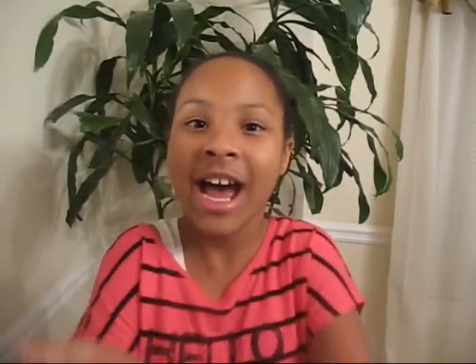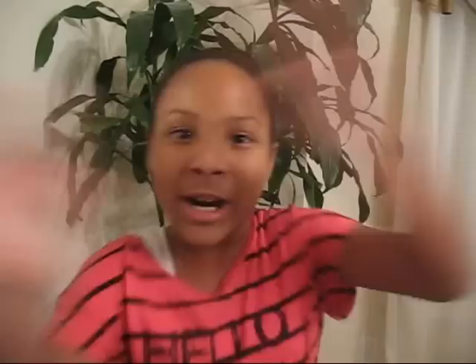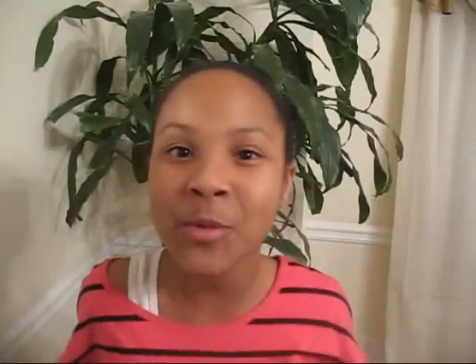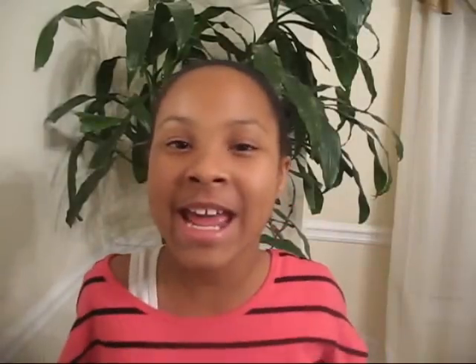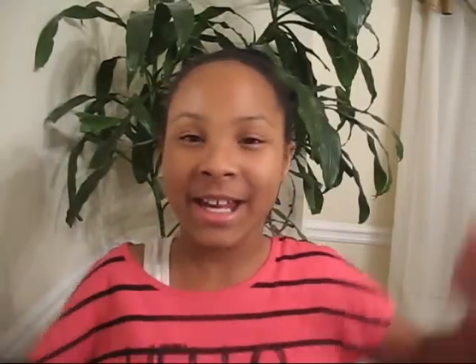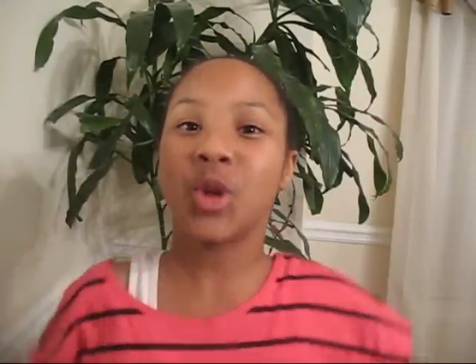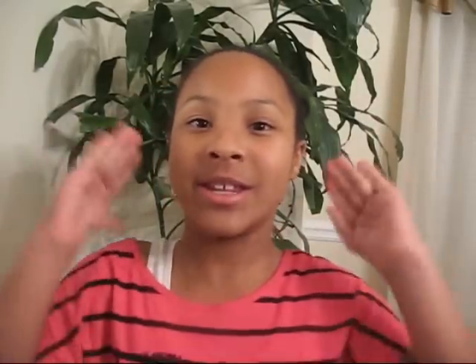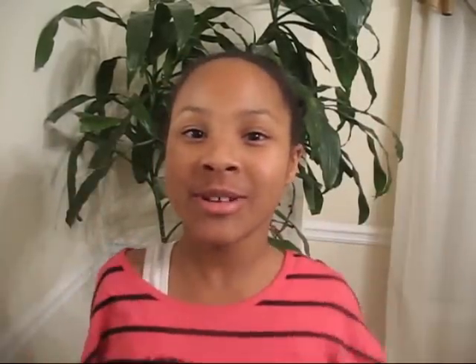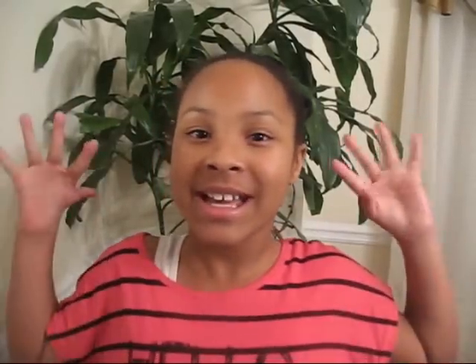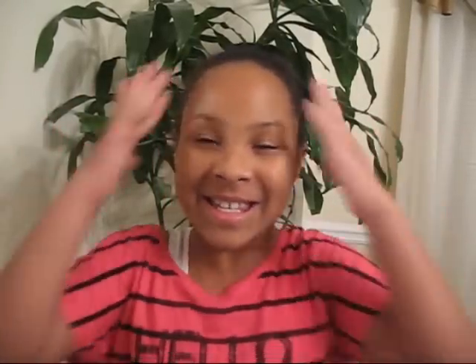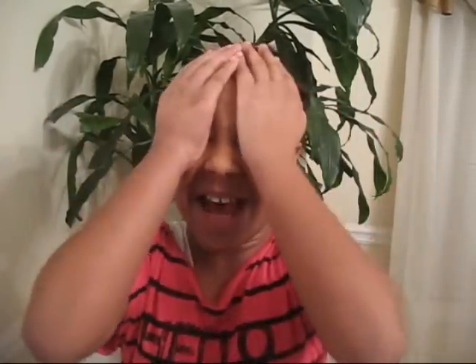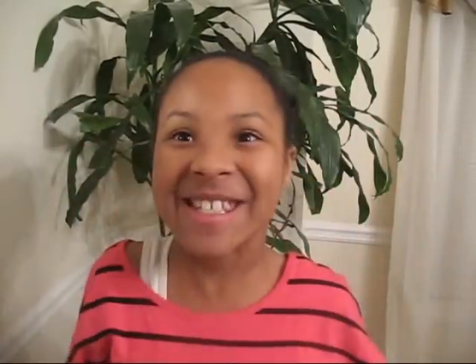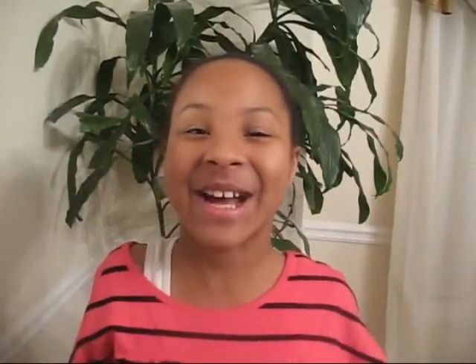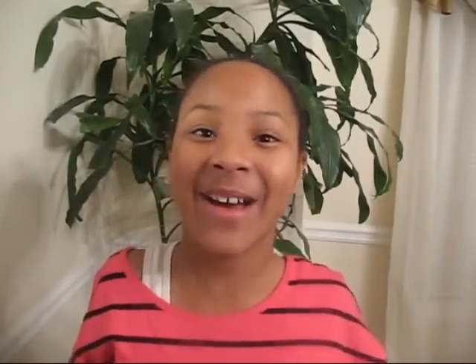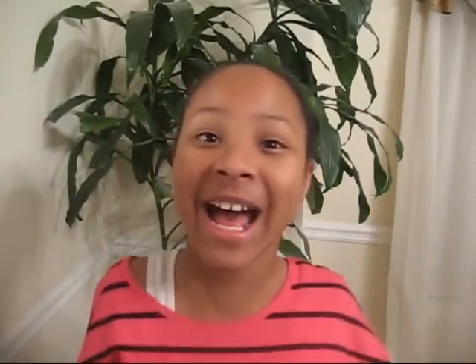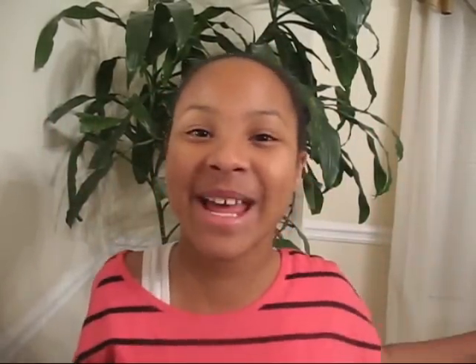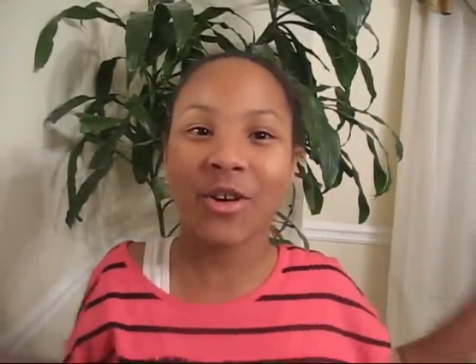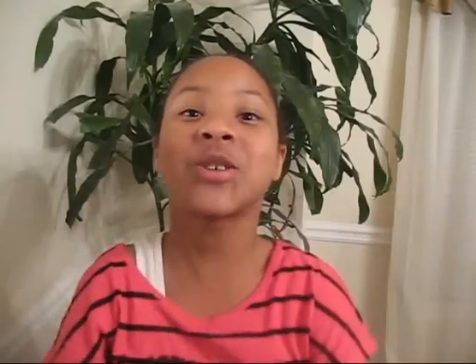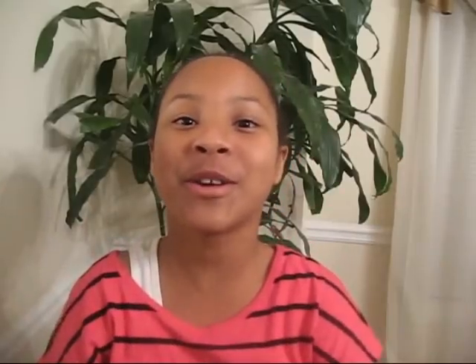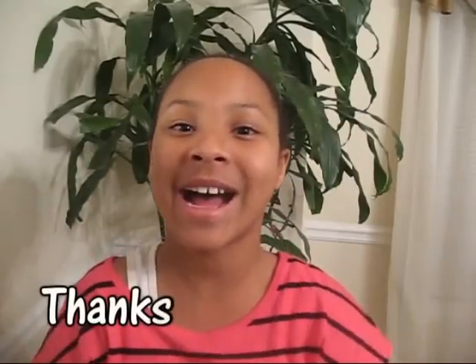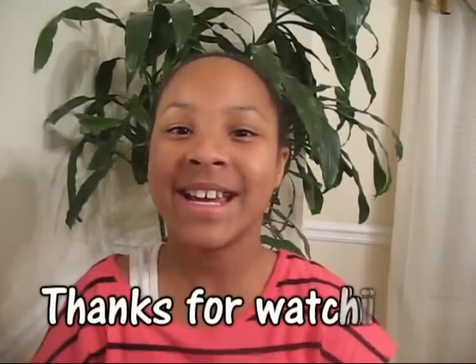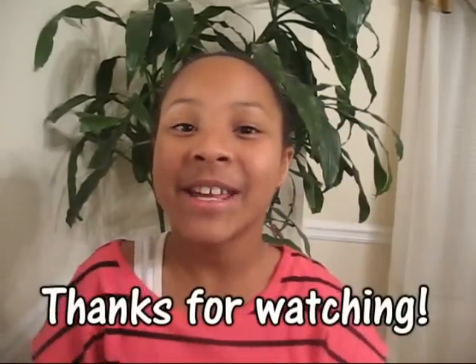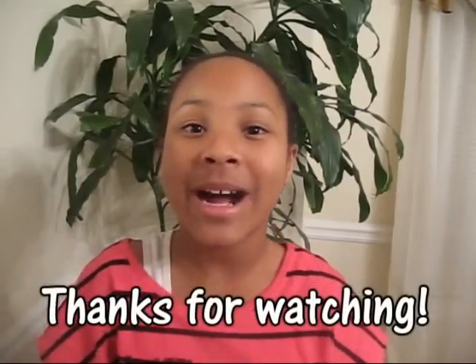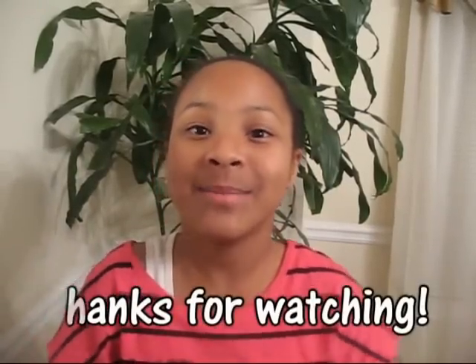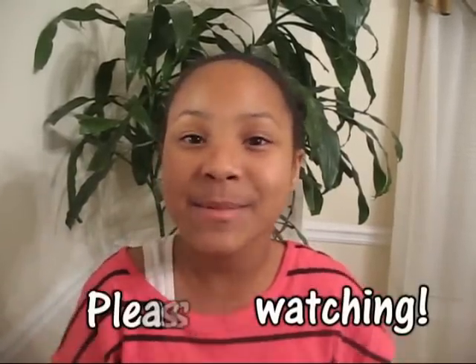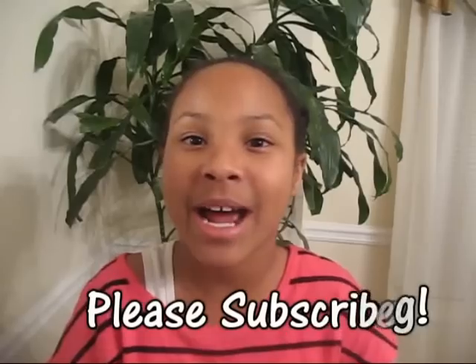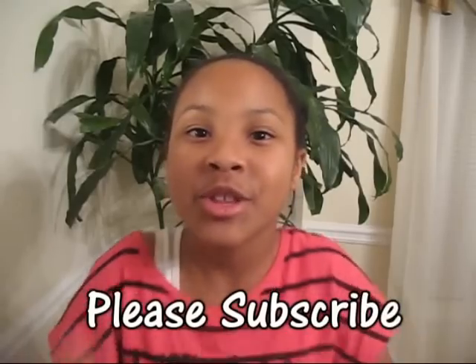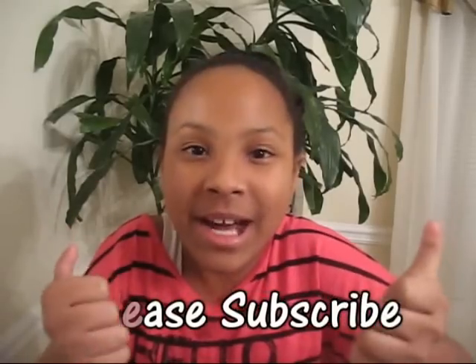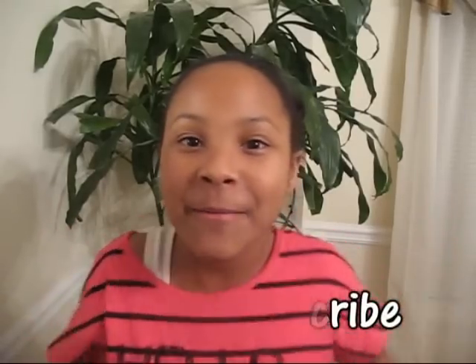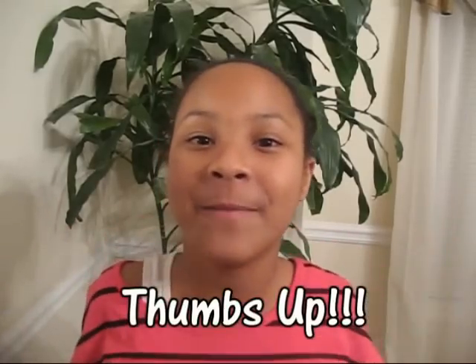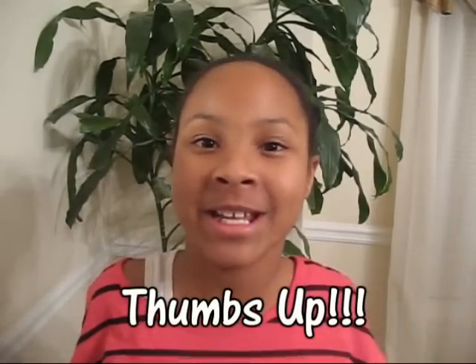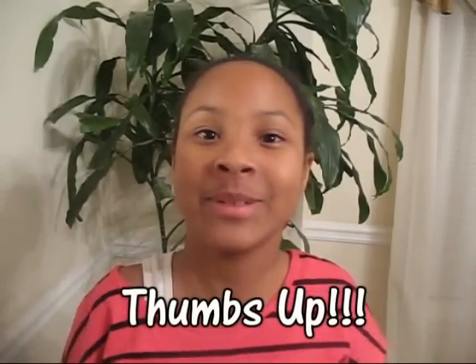Have a wonderful day and enjoy the new hairstyles that we have in store for you guys. Thank you for watching and please subscribe. Three thumbs up for our video please.